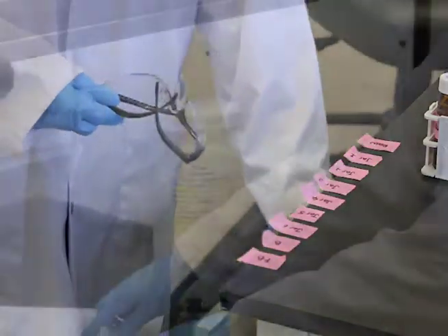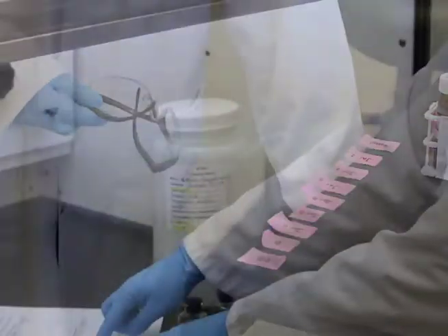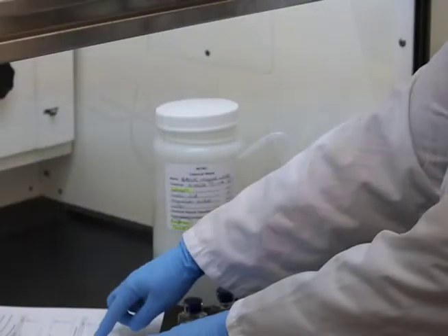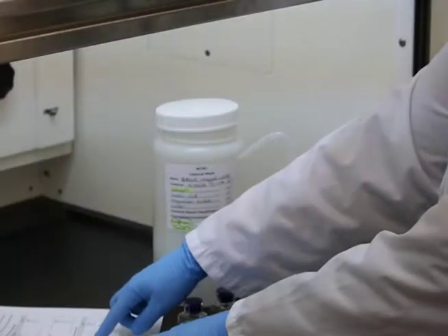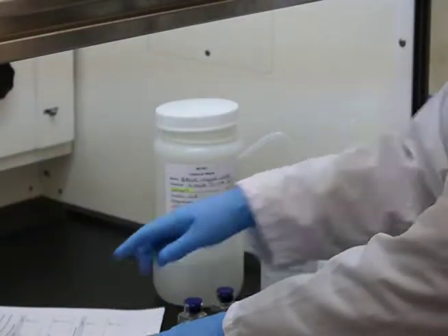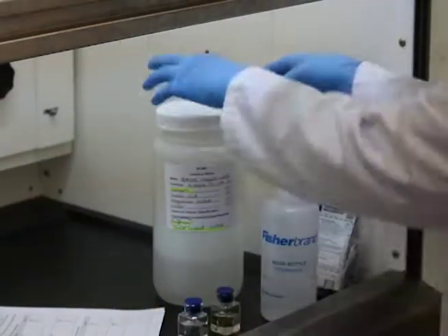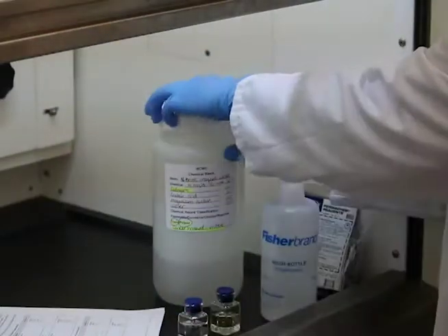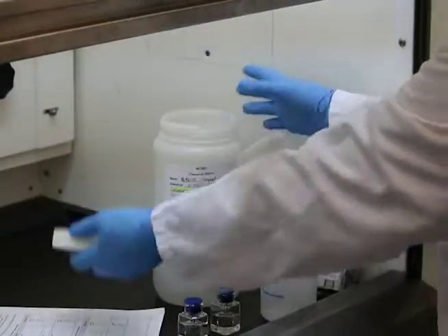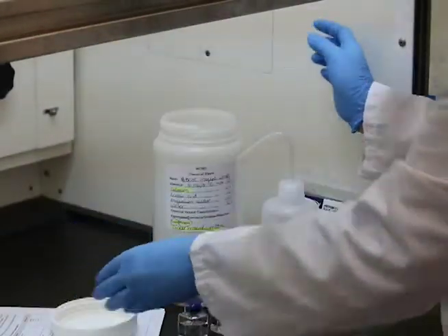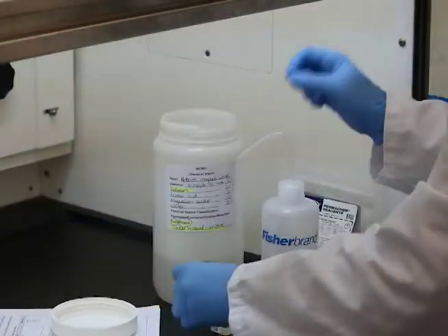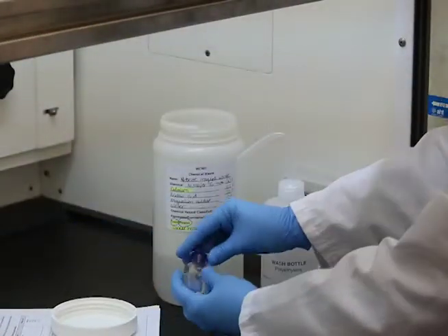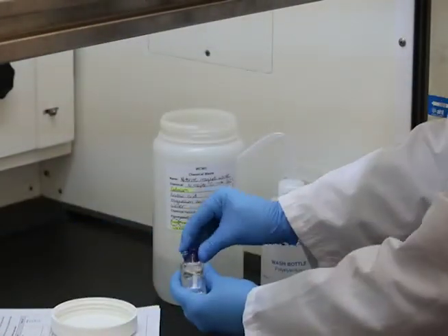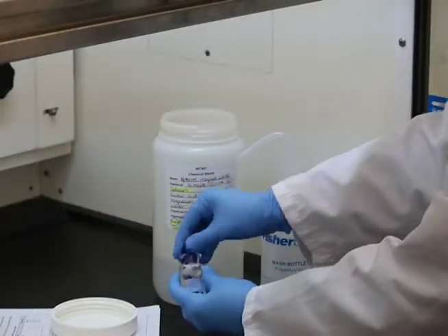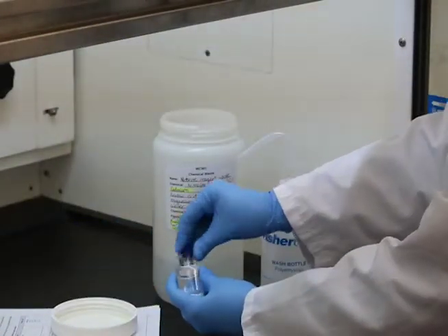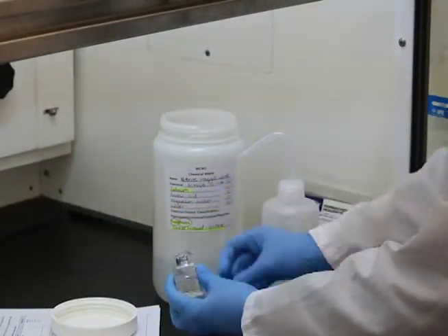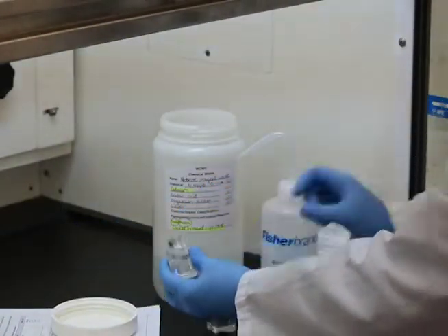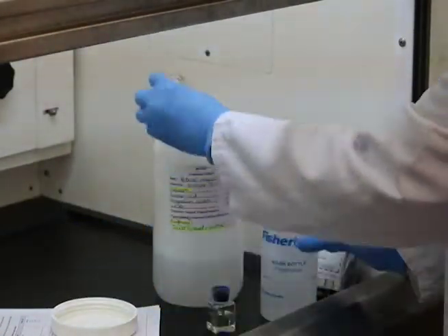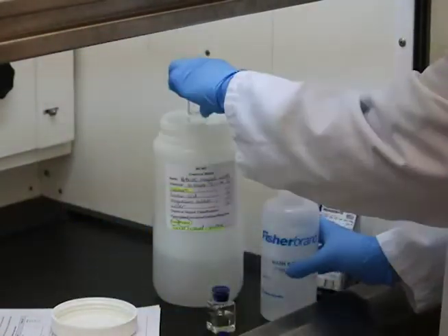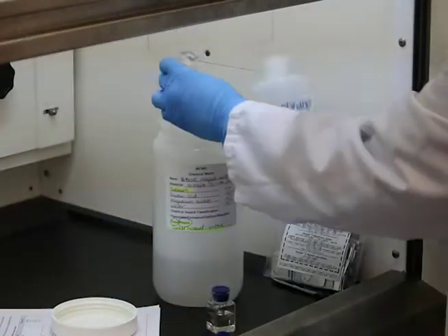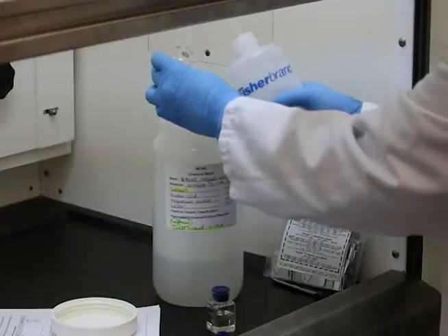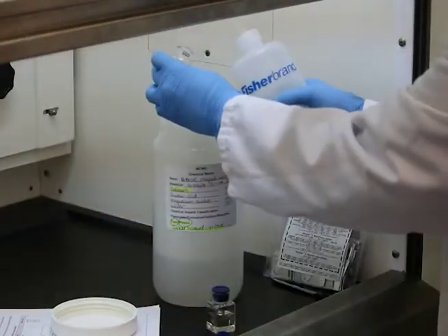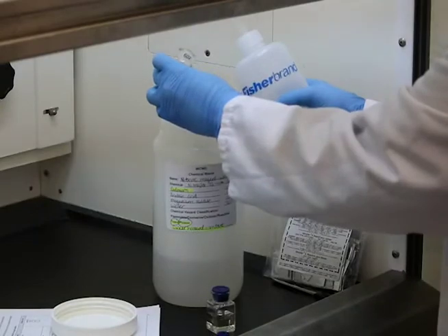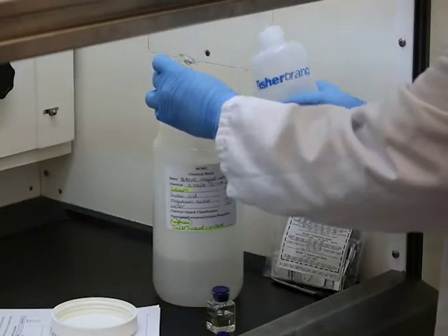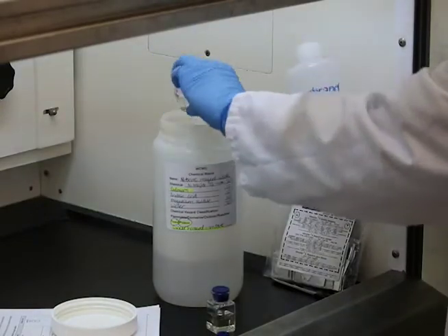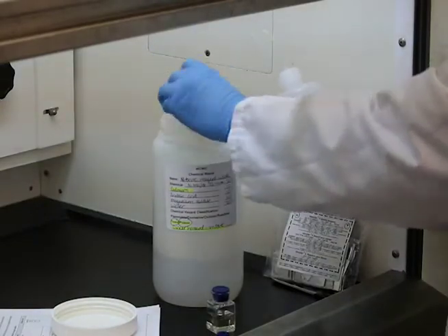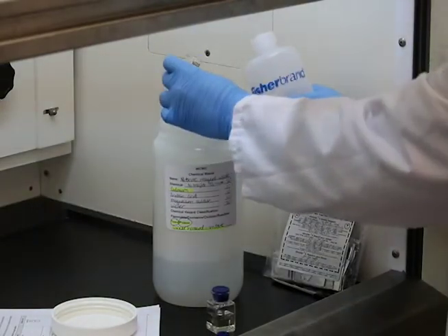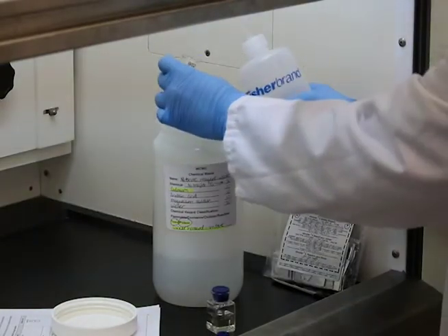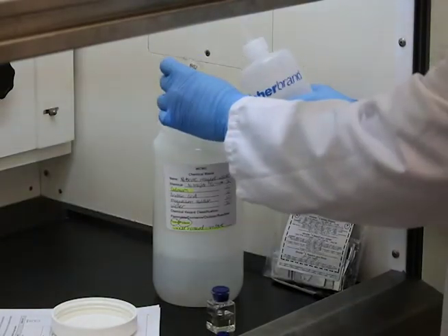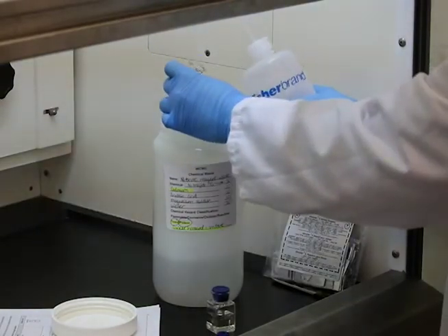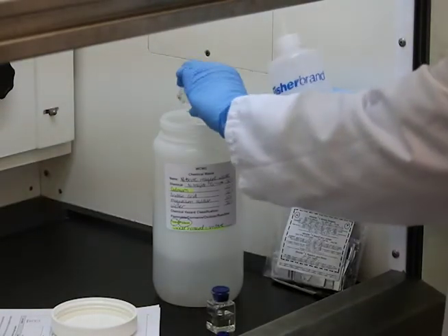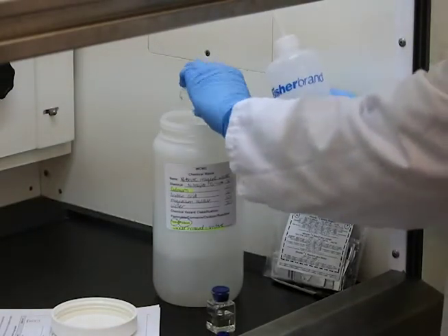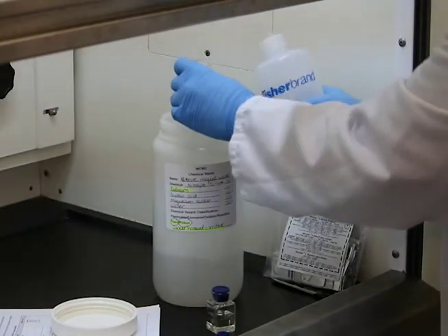The prepared samples contain cadmium and precautions must be taken to avoid exposure. Collect the reacted samples for safe disposal.